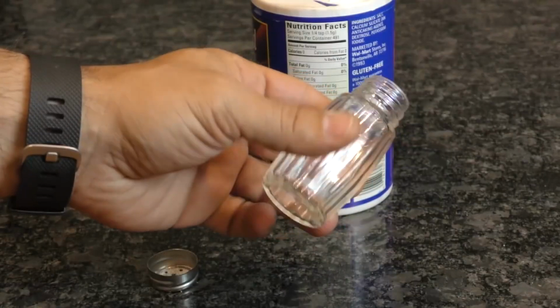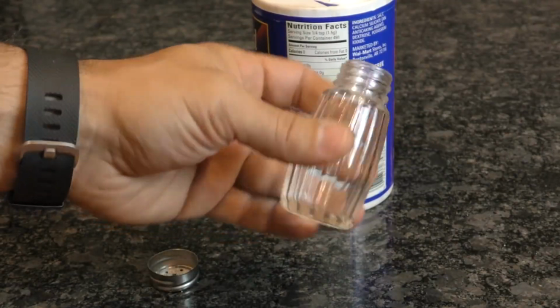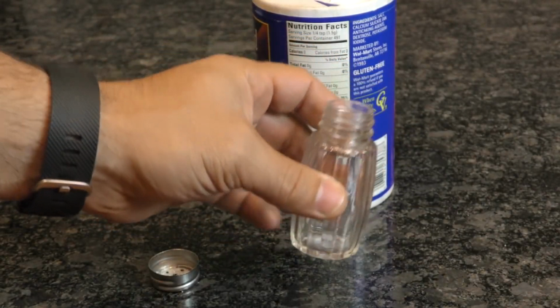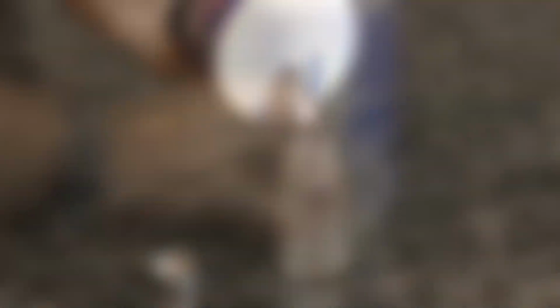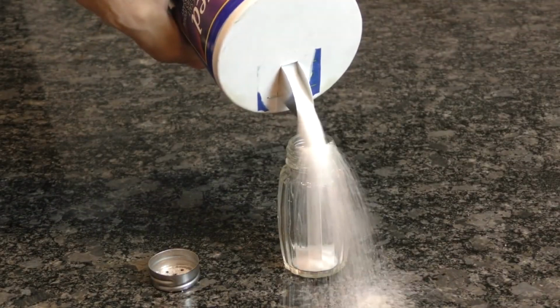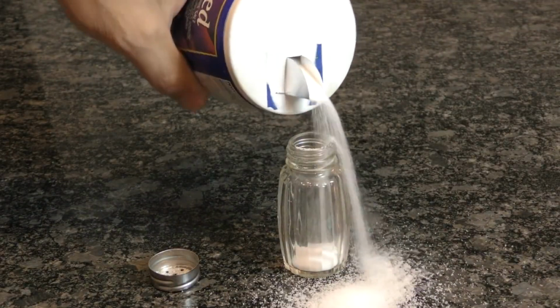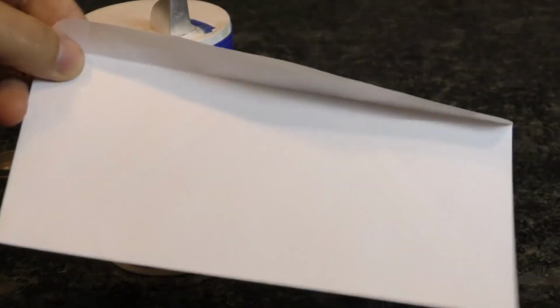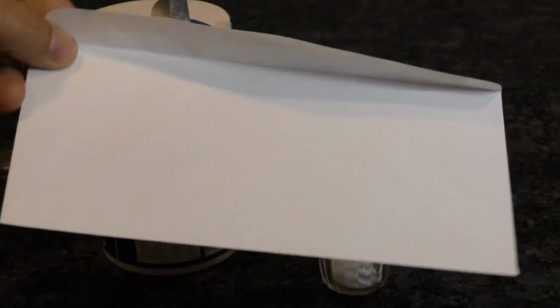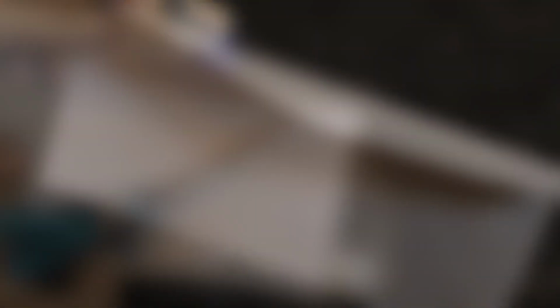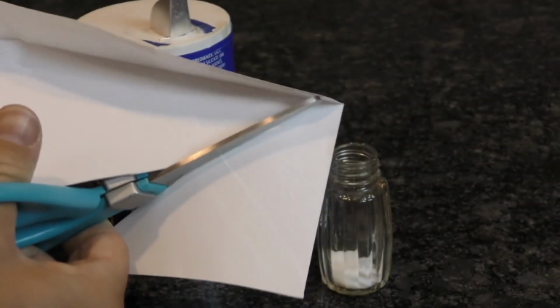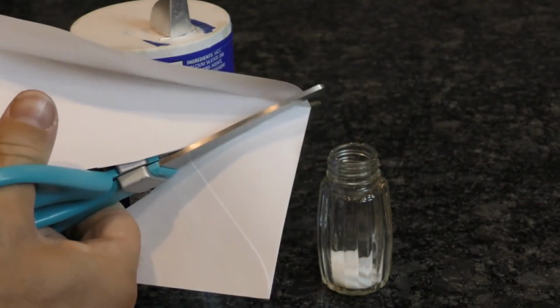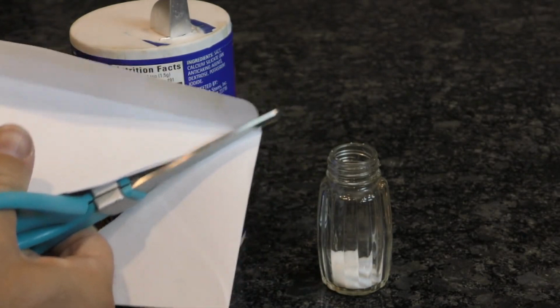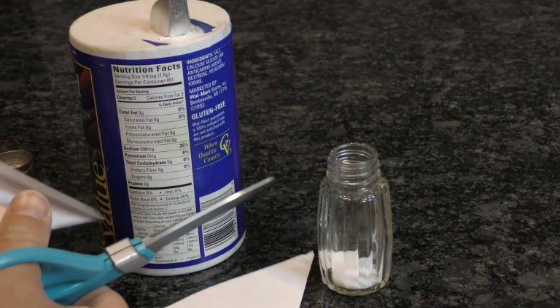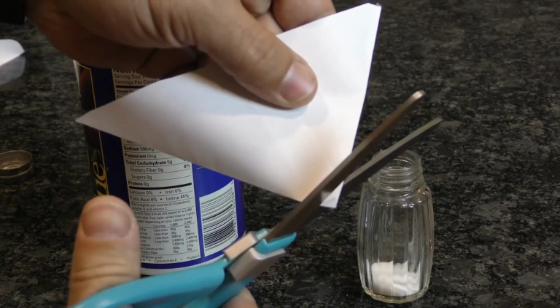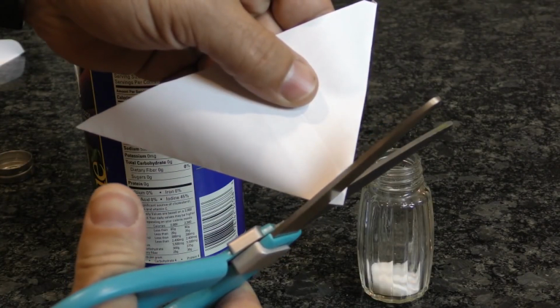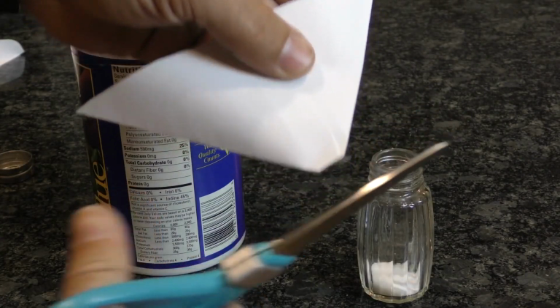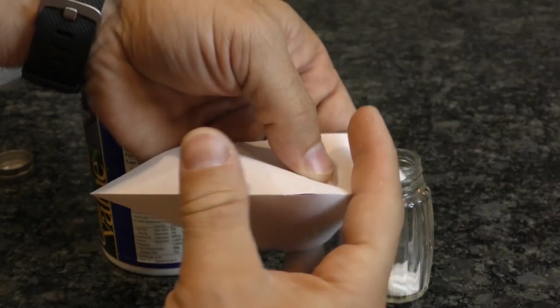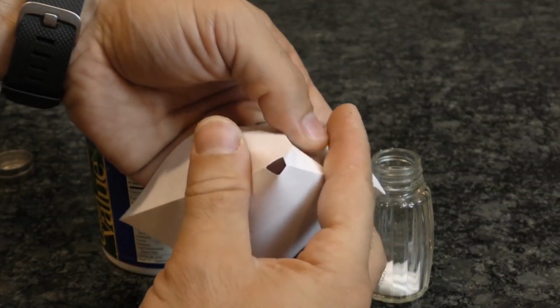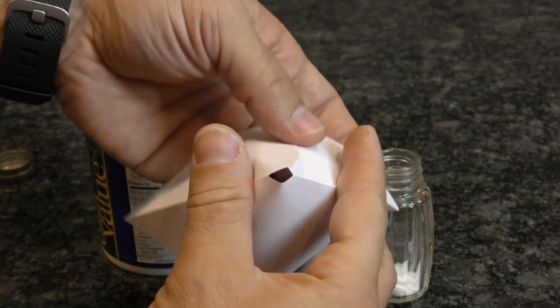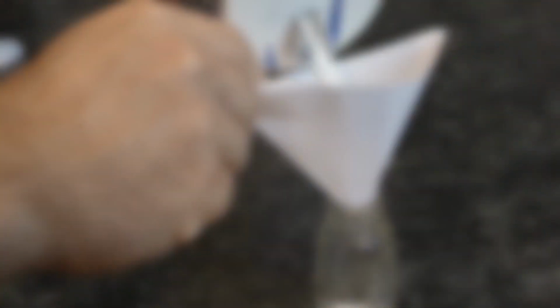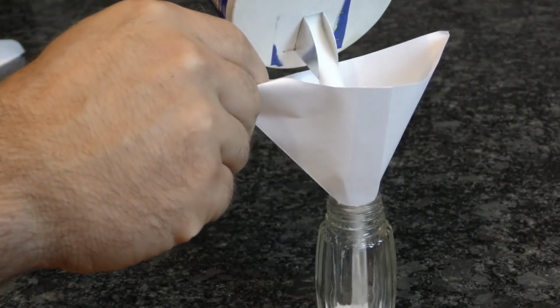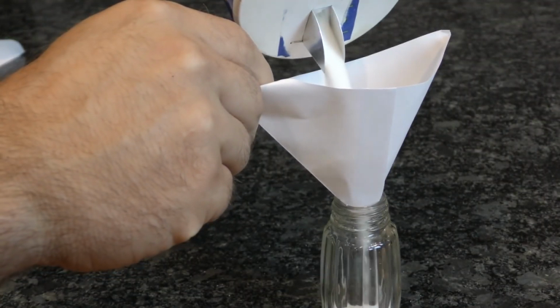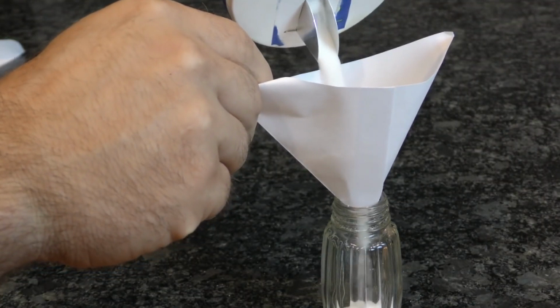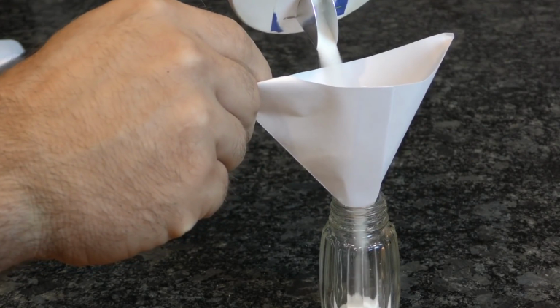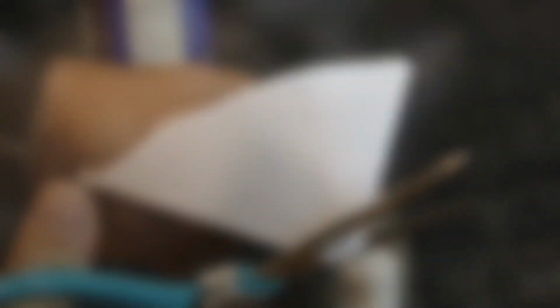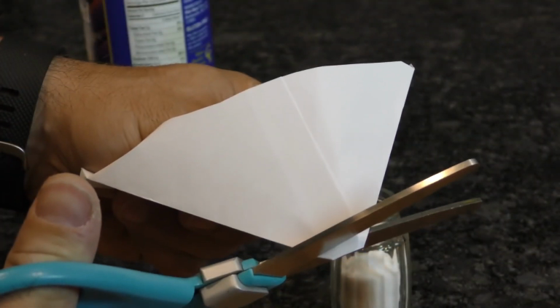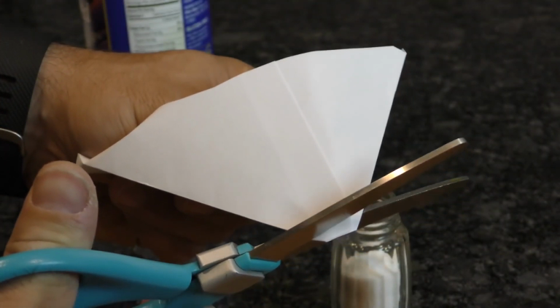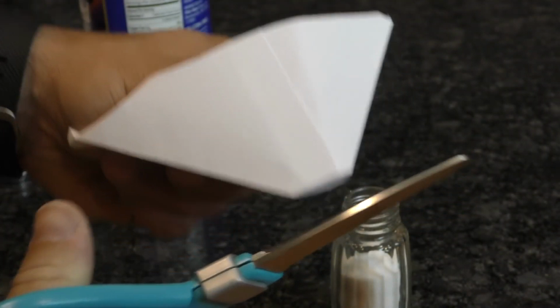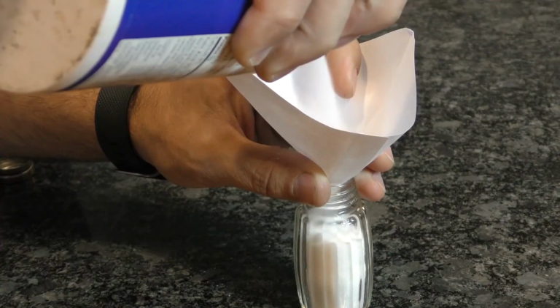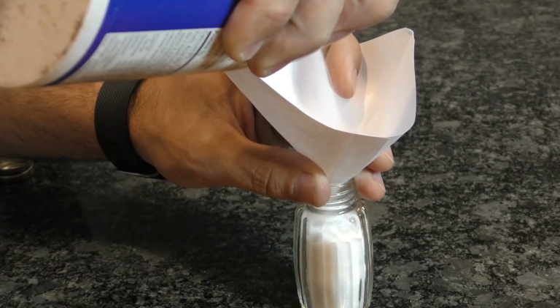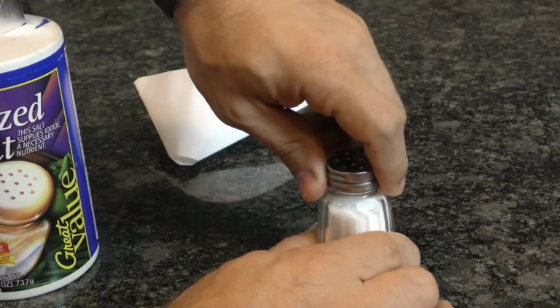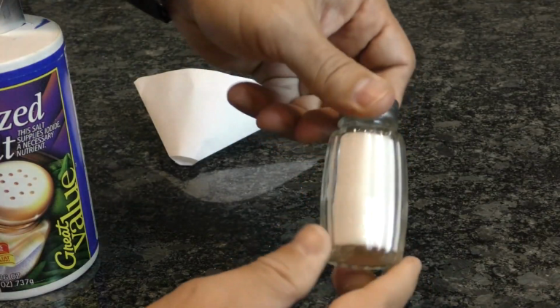If you find yourself in a pinch without a funnel, snip off one corner of an ordinary envelope and then clip off the point to turn it into a disposable funnel. If the hole isn't big enough, simply snip a little more off the end until it works for you.